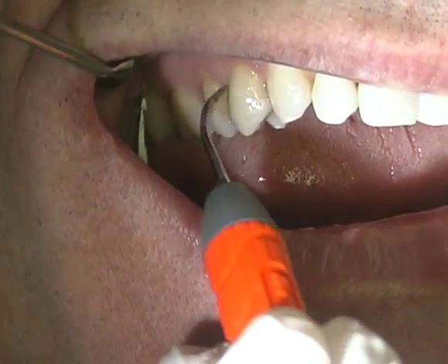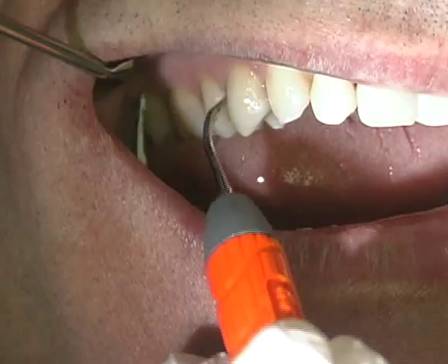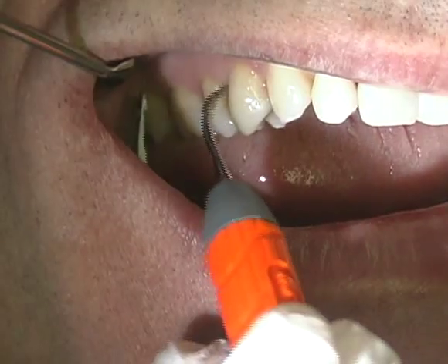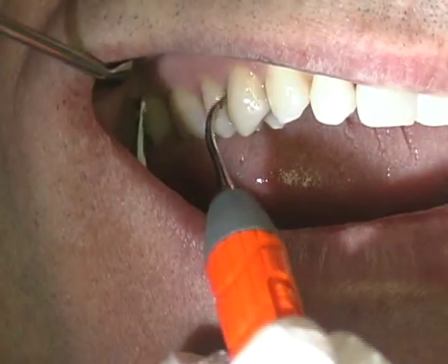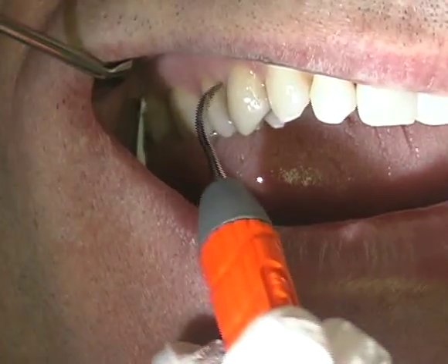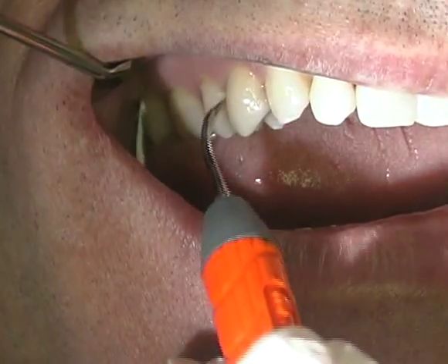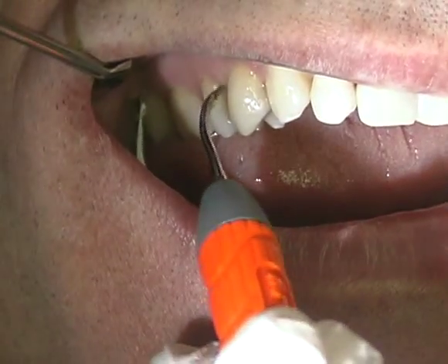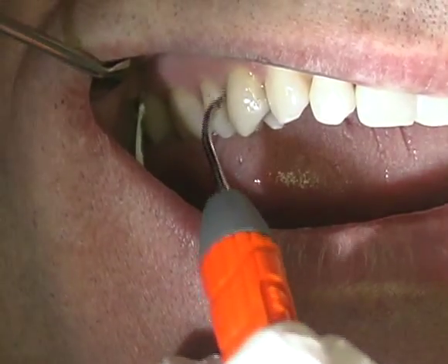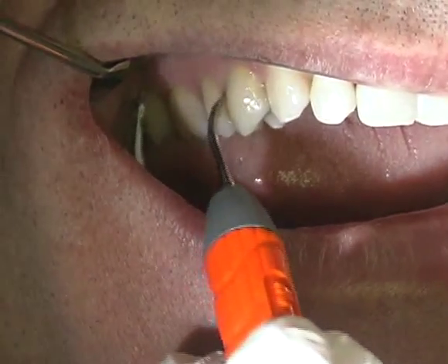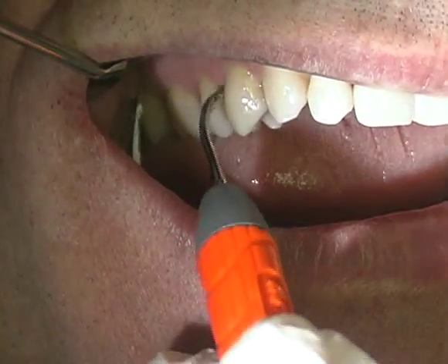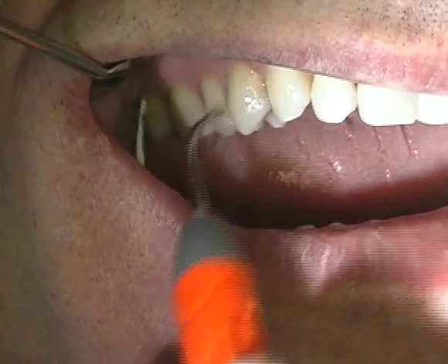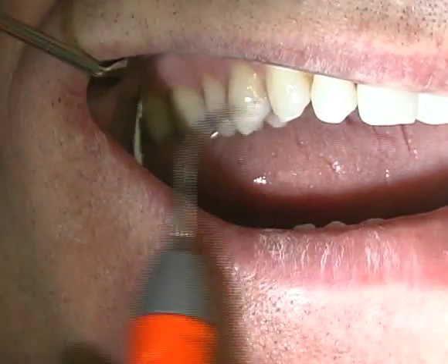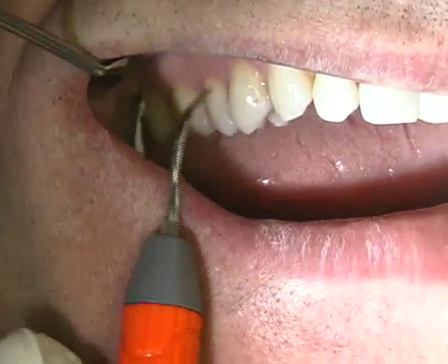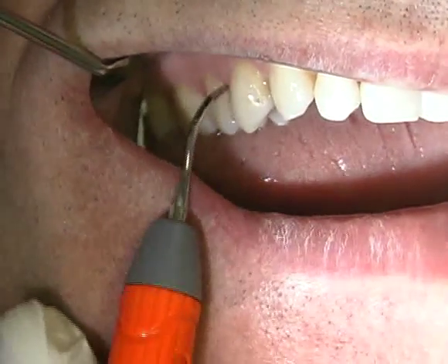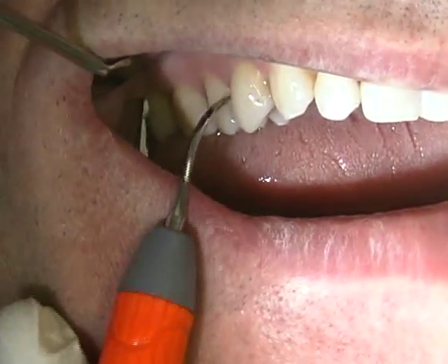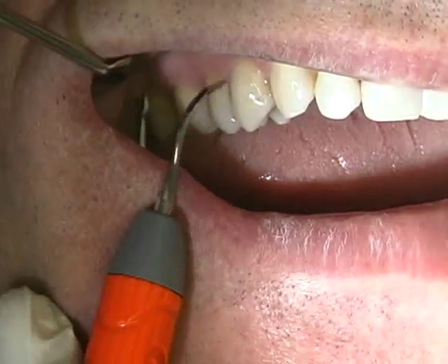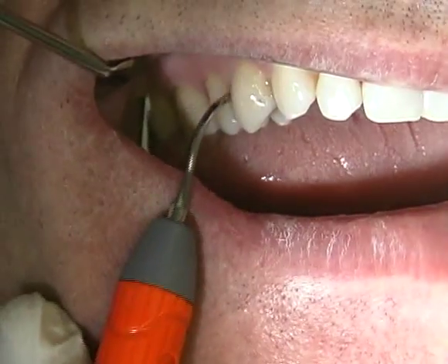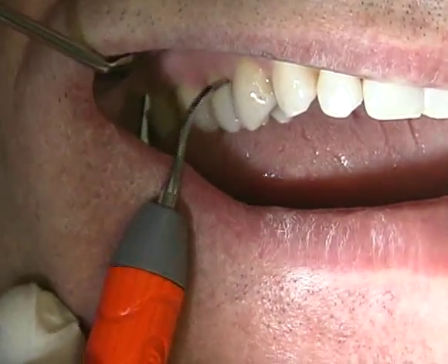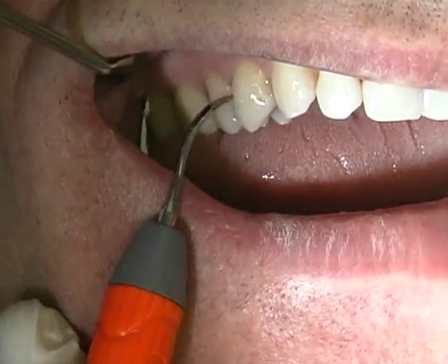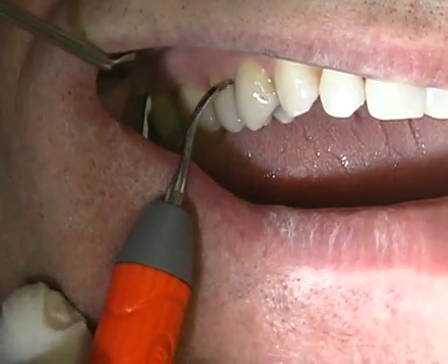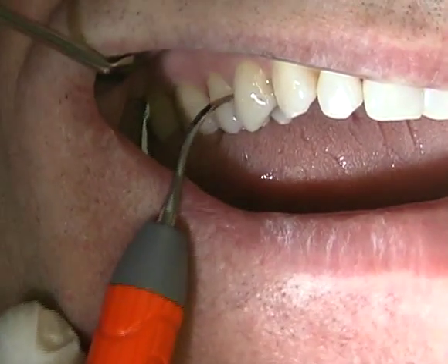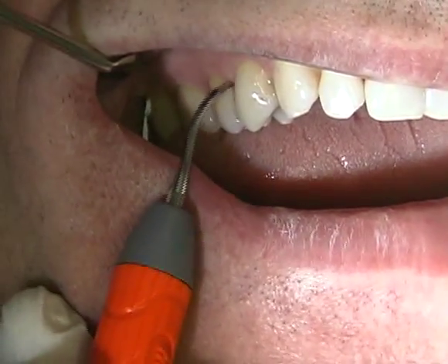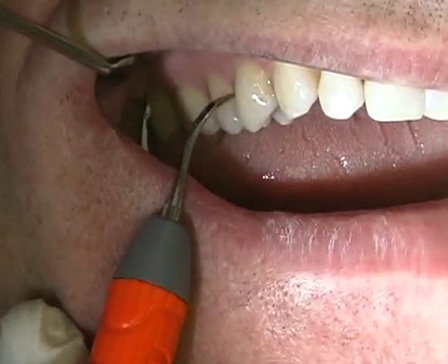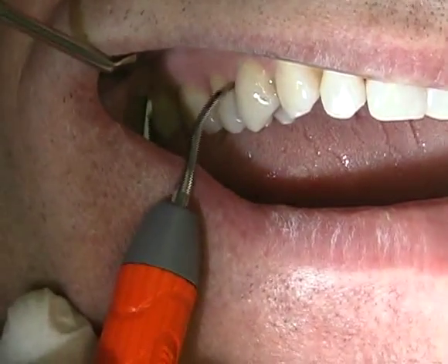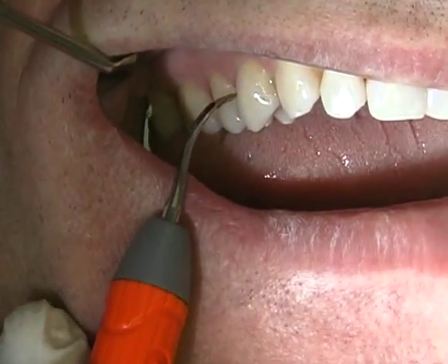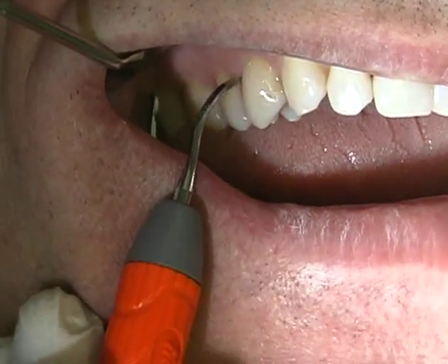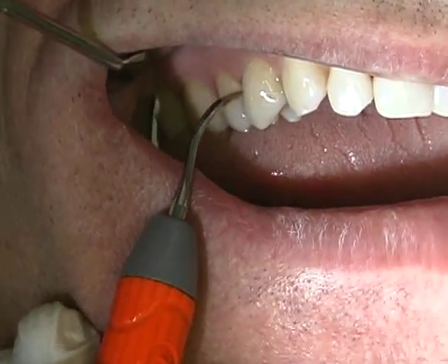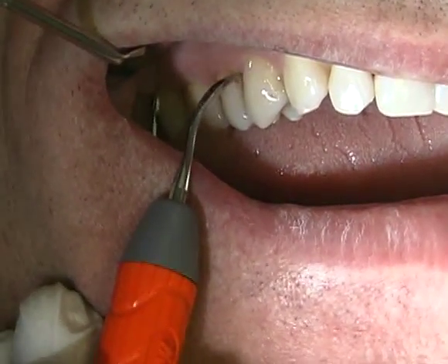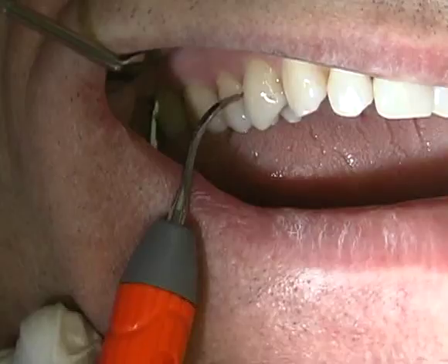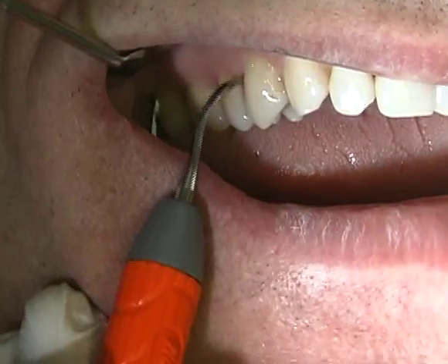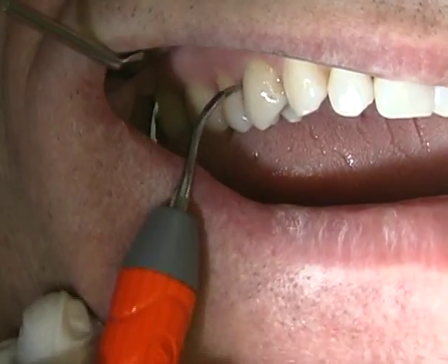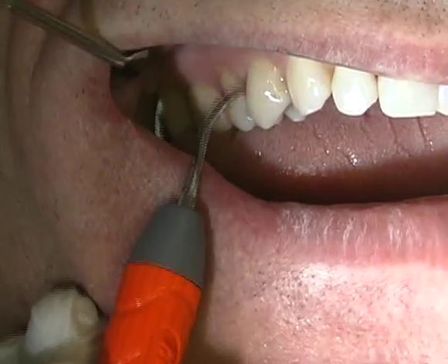Triple bend inserts can be used on all accessible tooth surfaces and are most effective on buccal and lingual surfaces of all teeth and interproximal surfaces of anterior teeth.